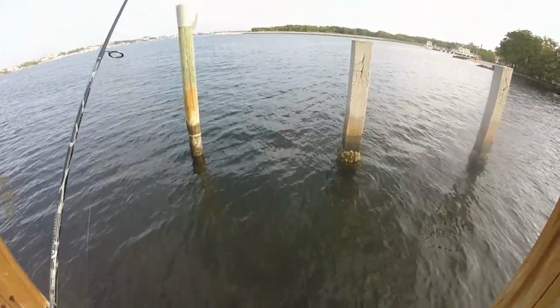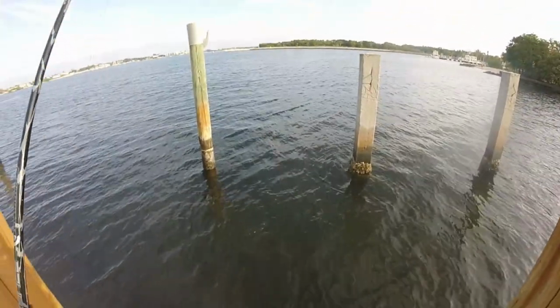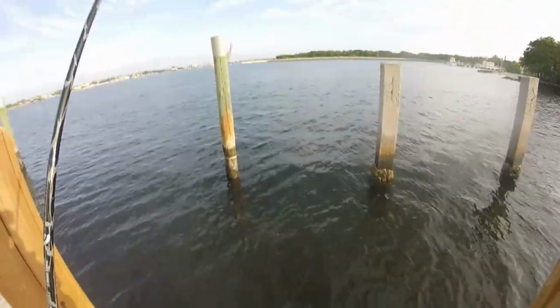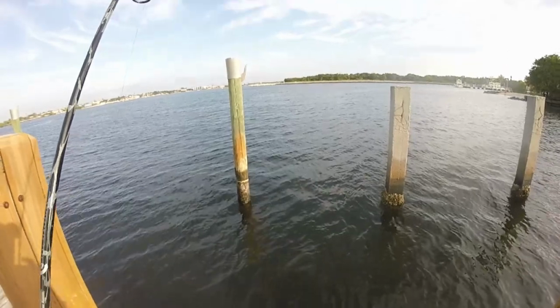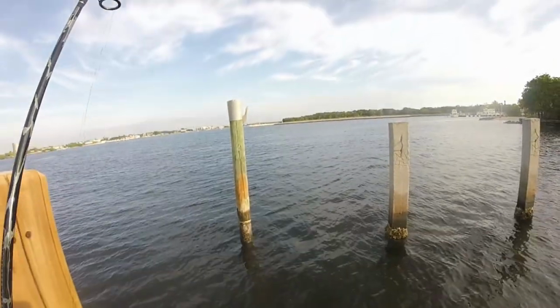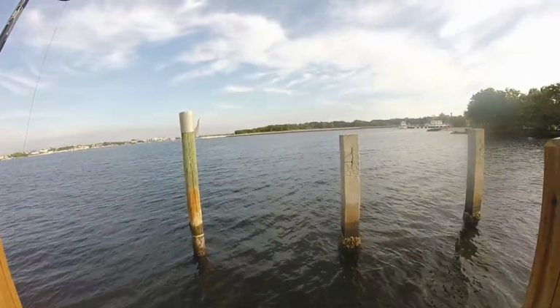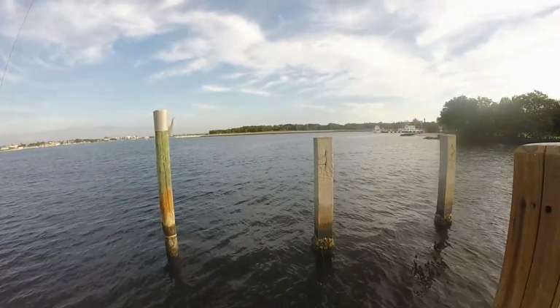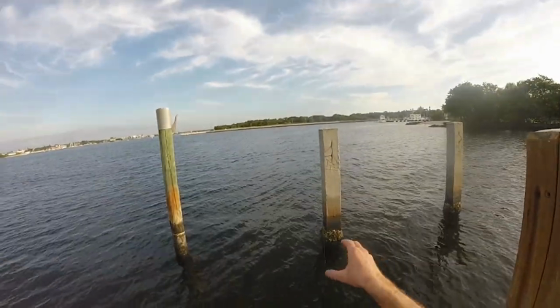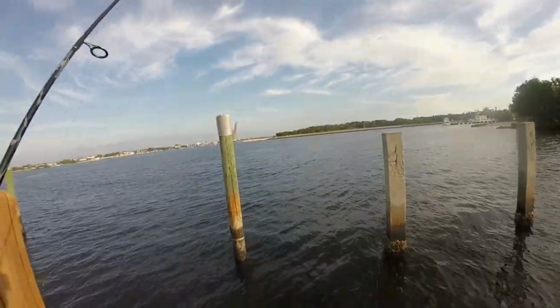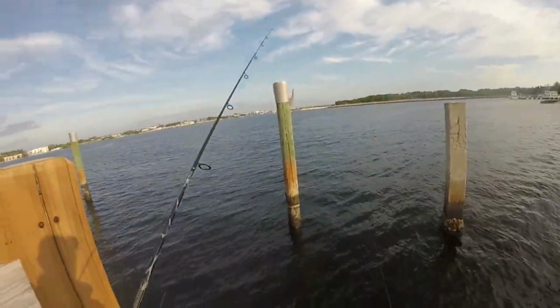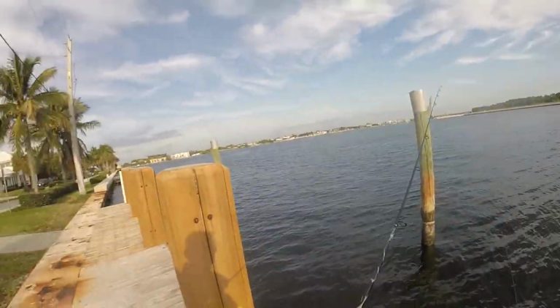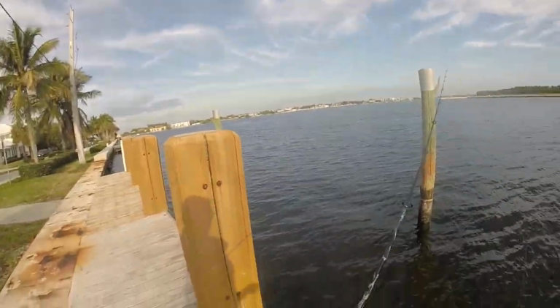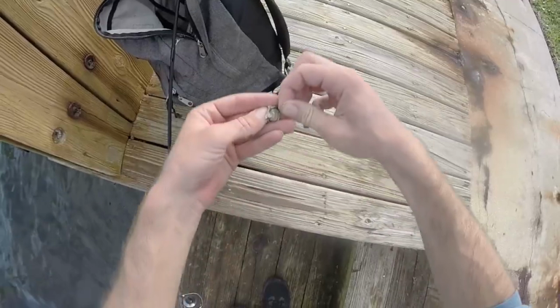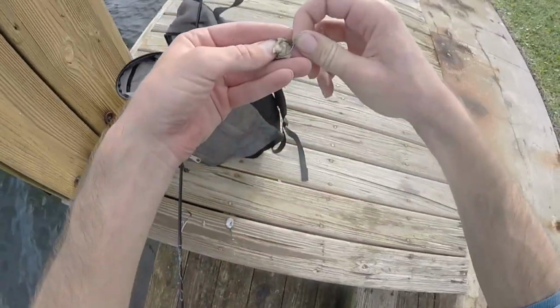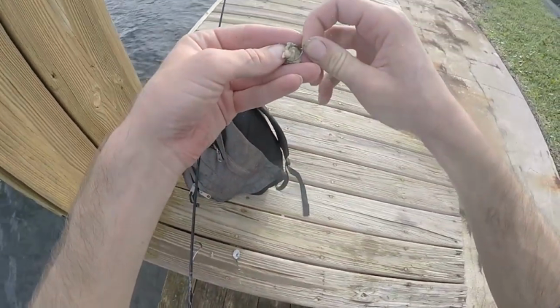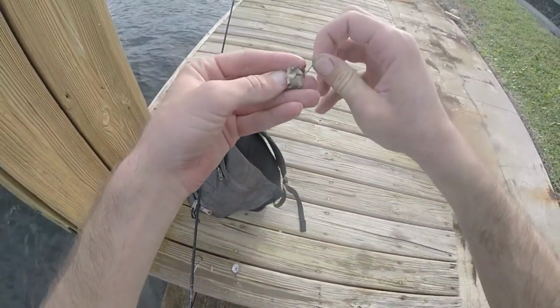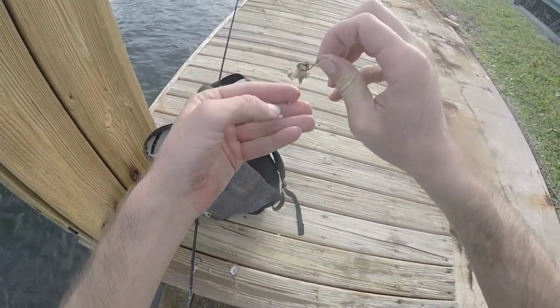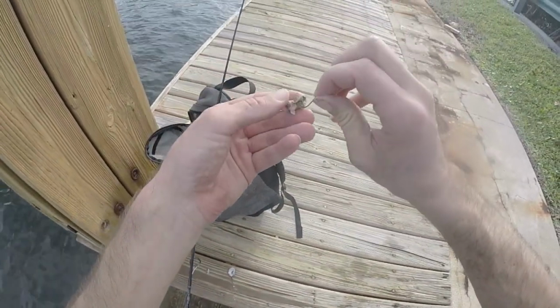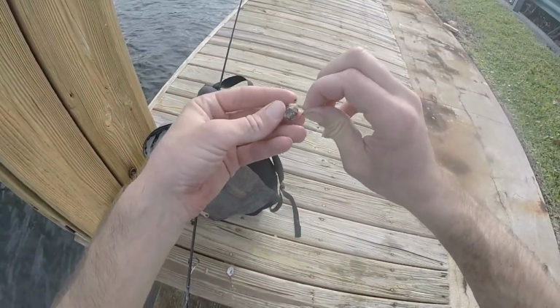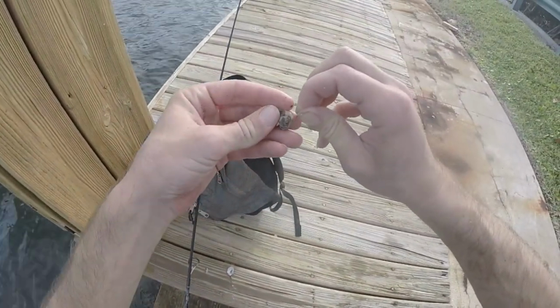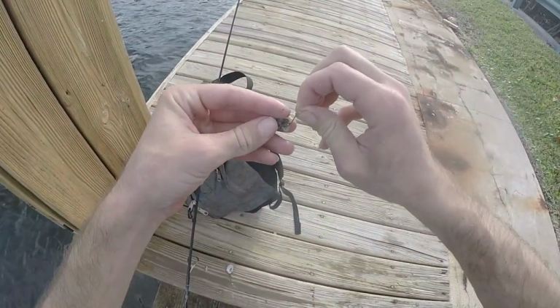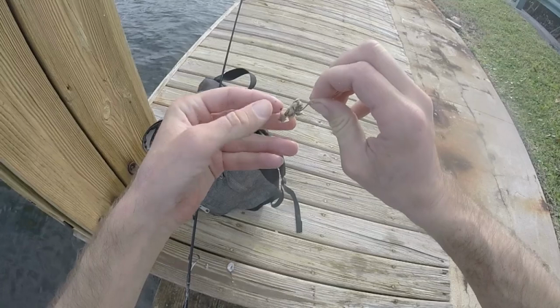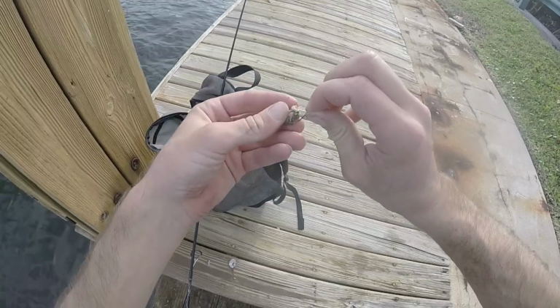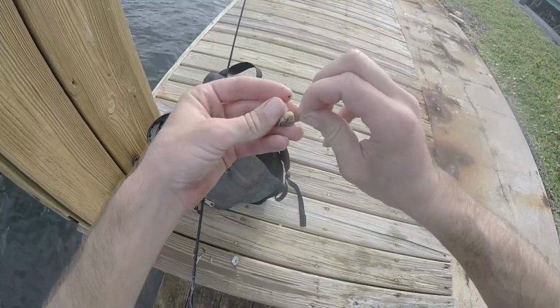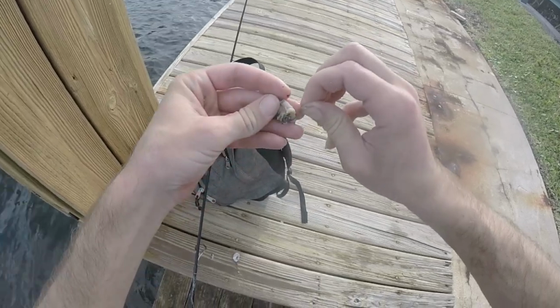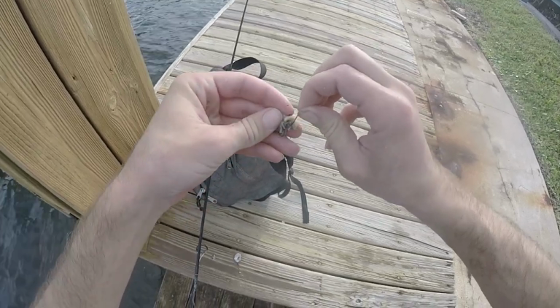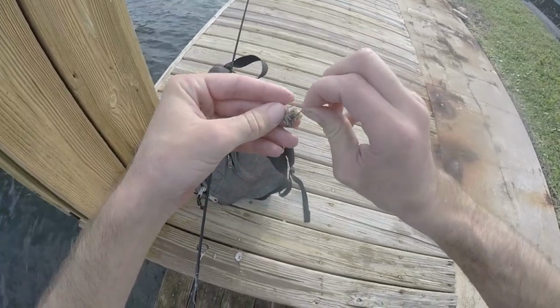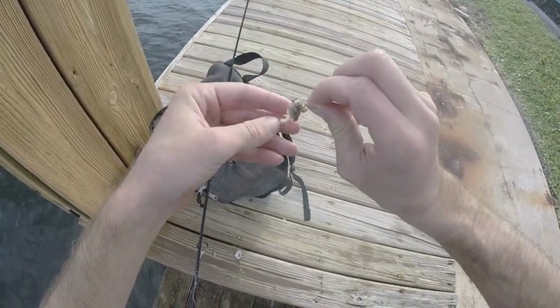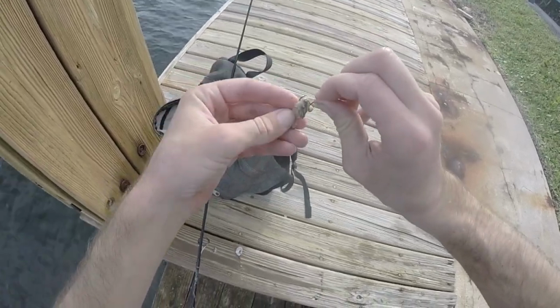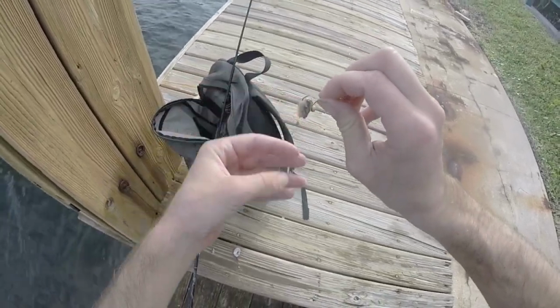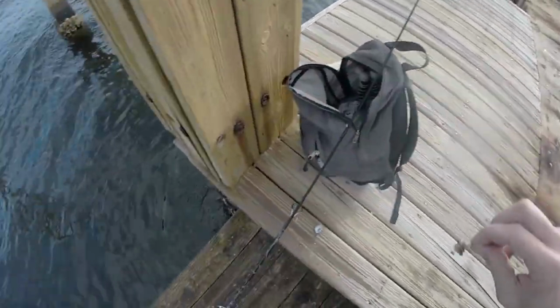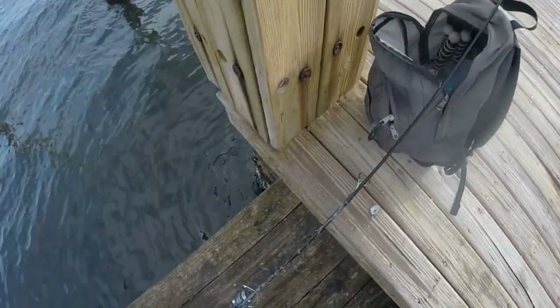Still trying to catch that last sheepshead. I'm going to put on one last boogery piece hopefully, and then I can get out of here and do some other fishing.